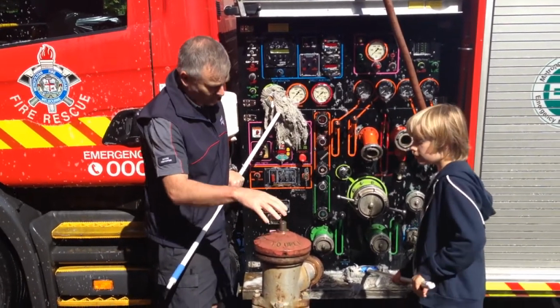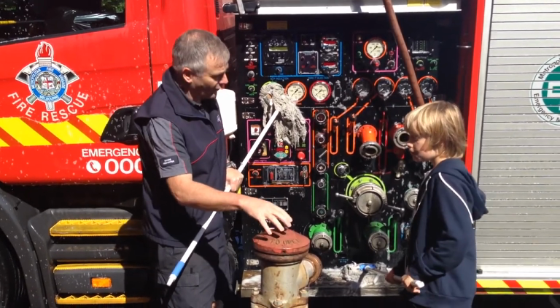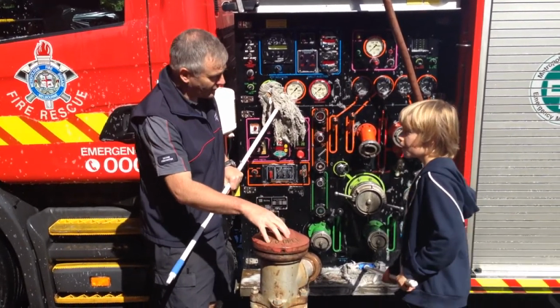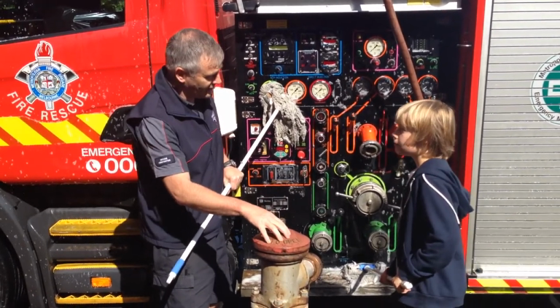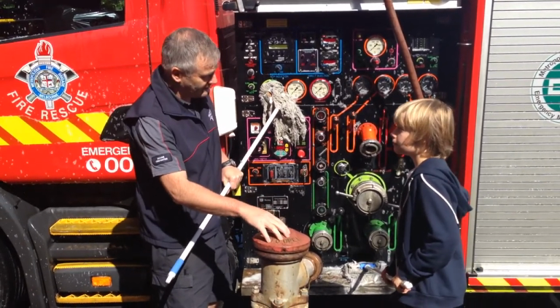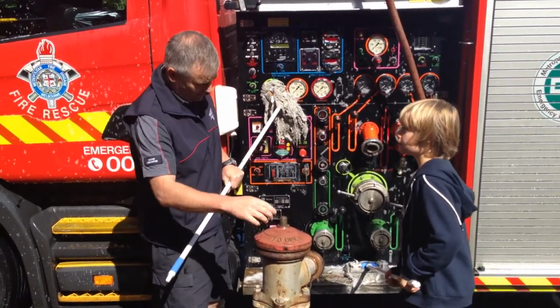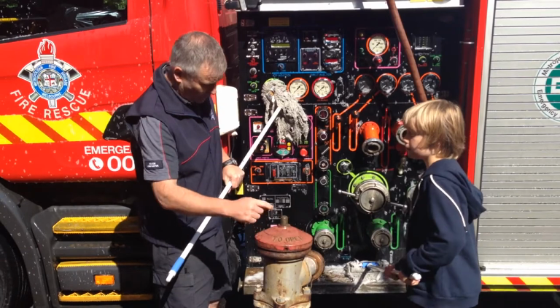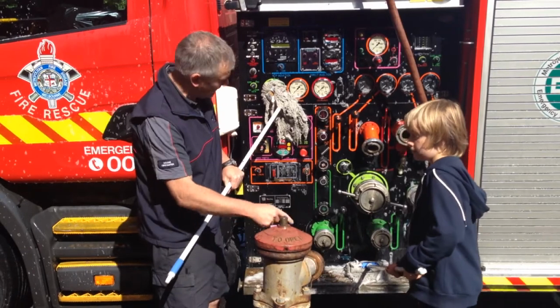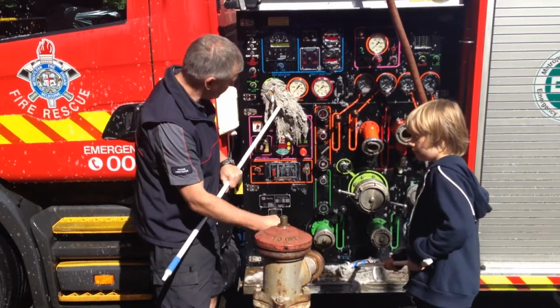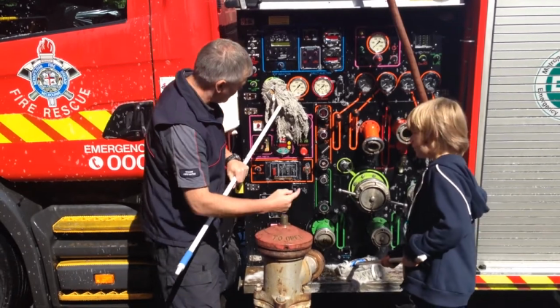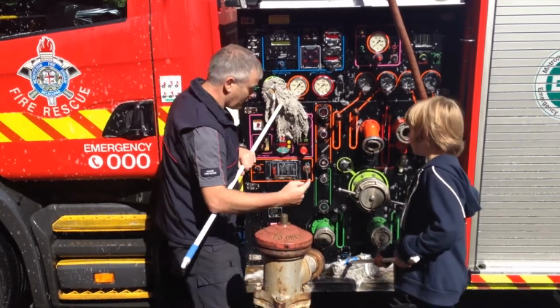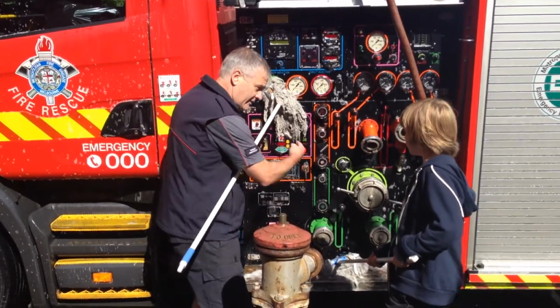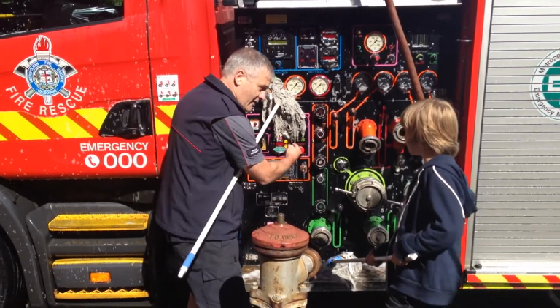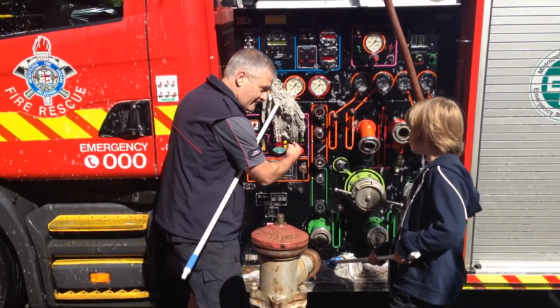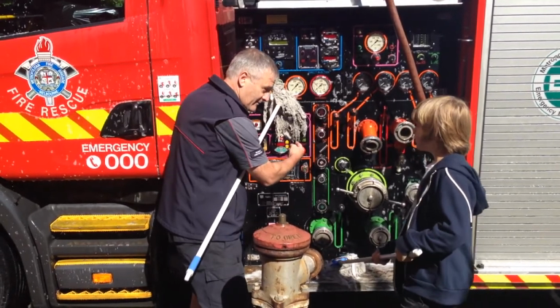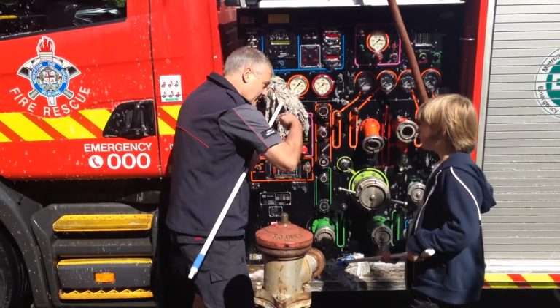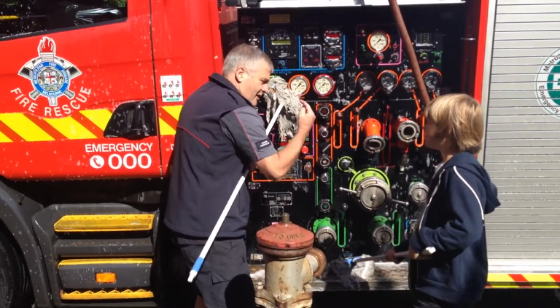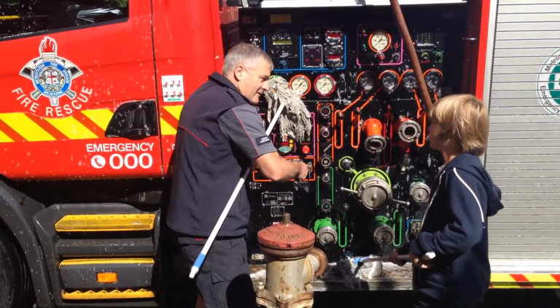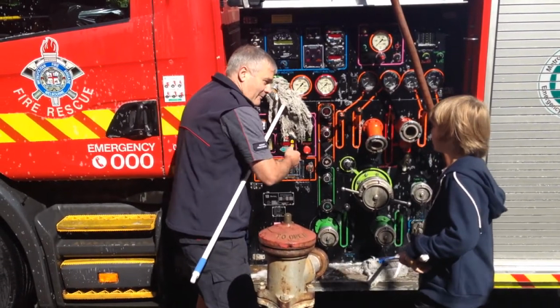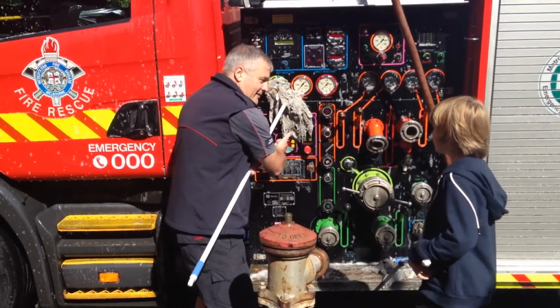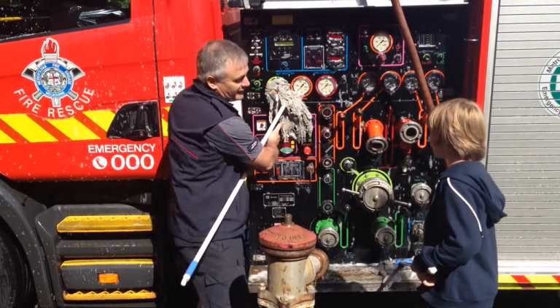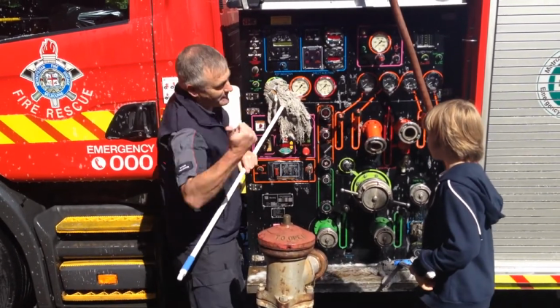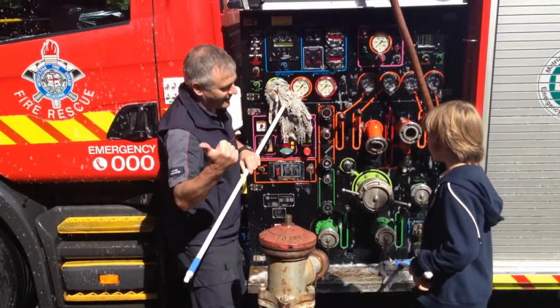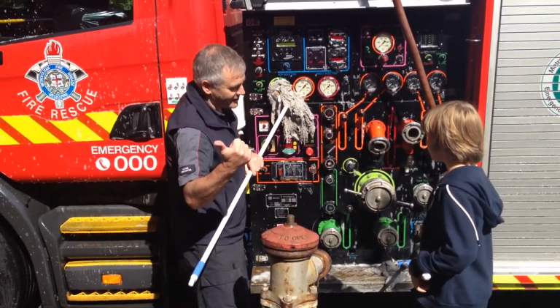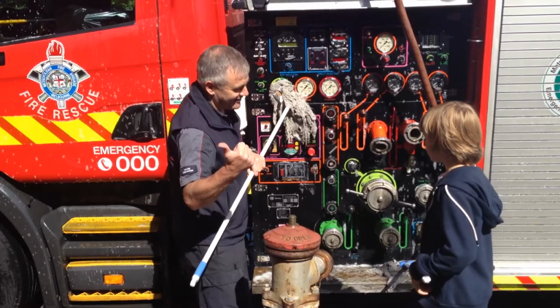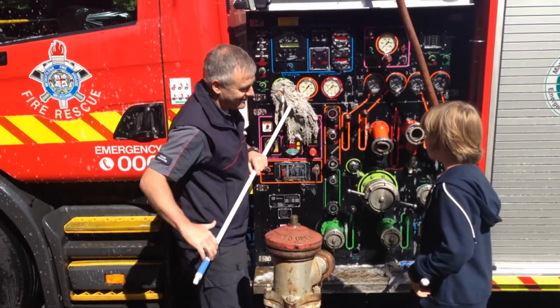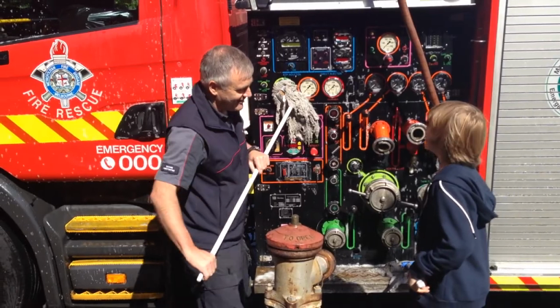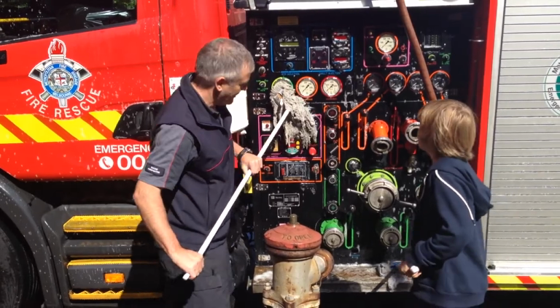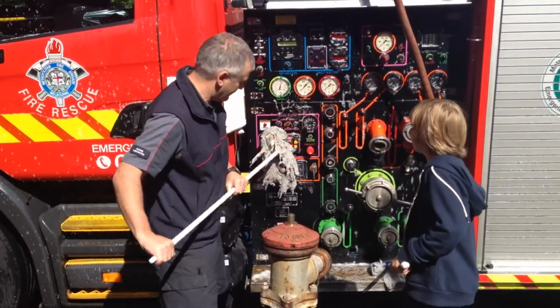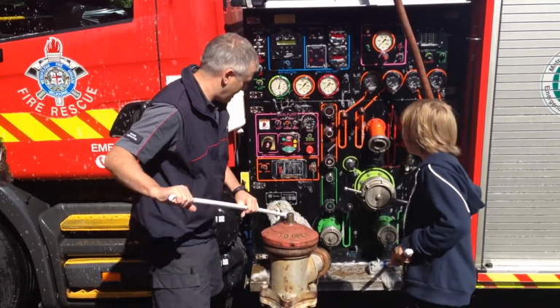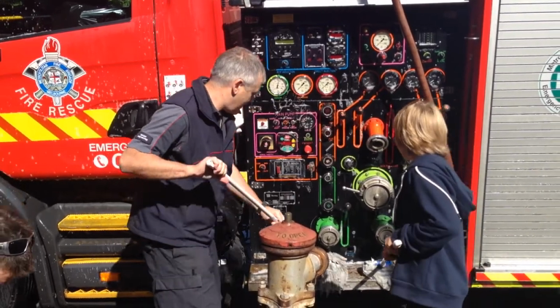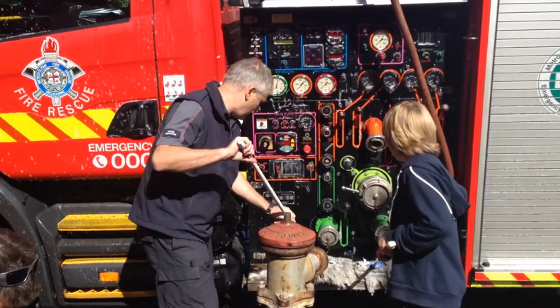We find where these are. We get the water out of these, put it into the truck, the truck spins it up, and we send it back out of the truck. That's how it works.